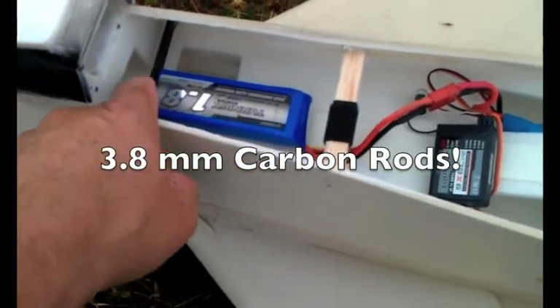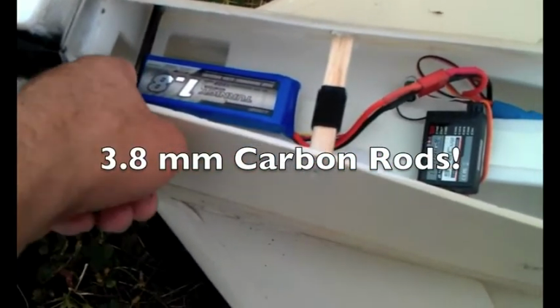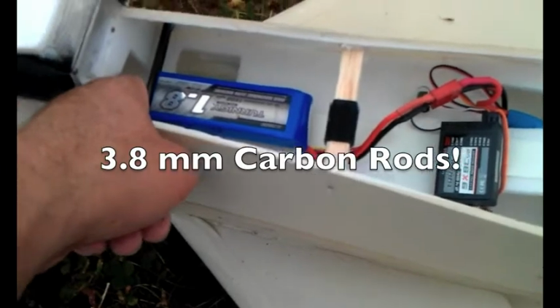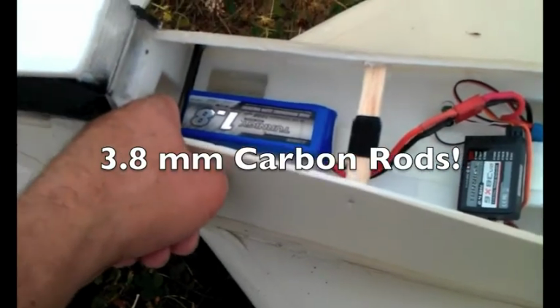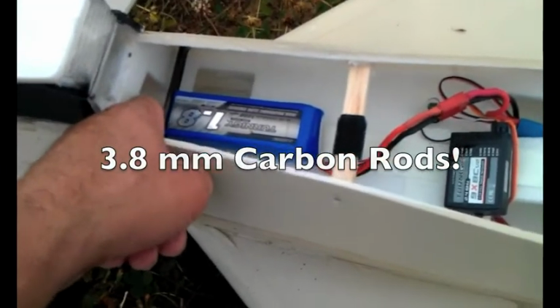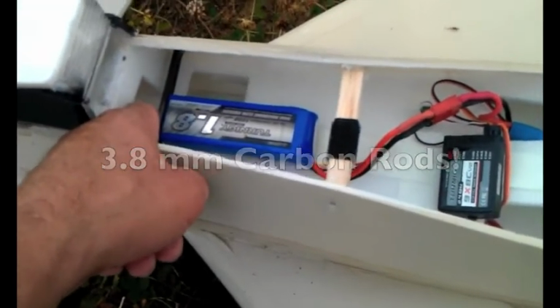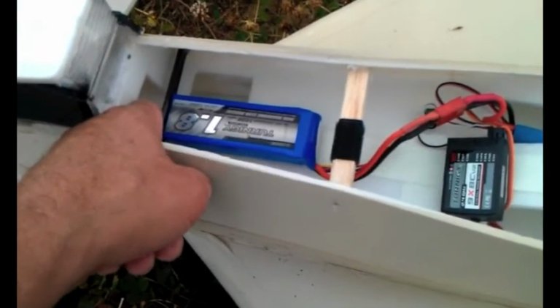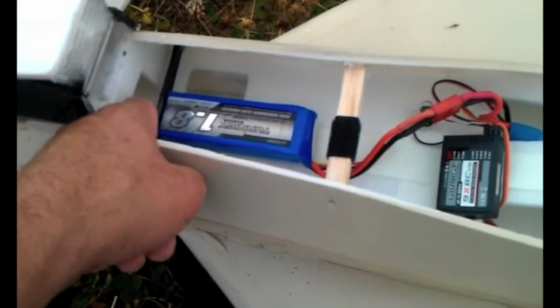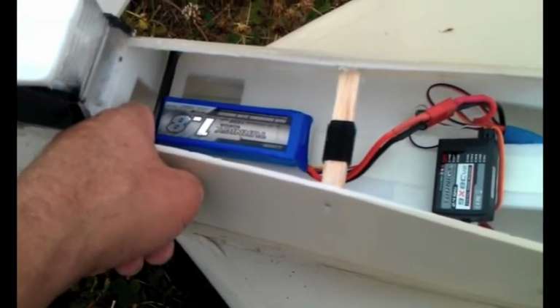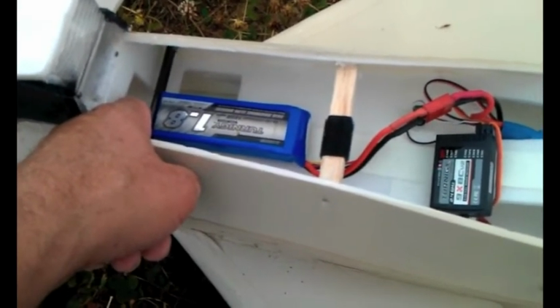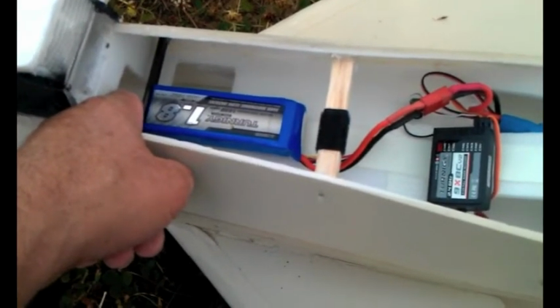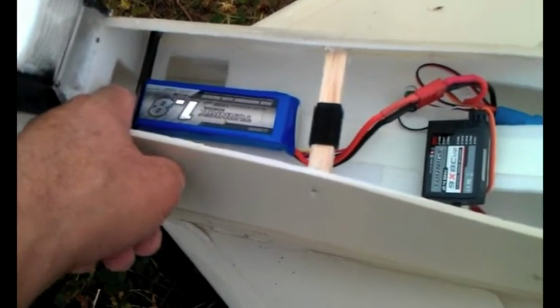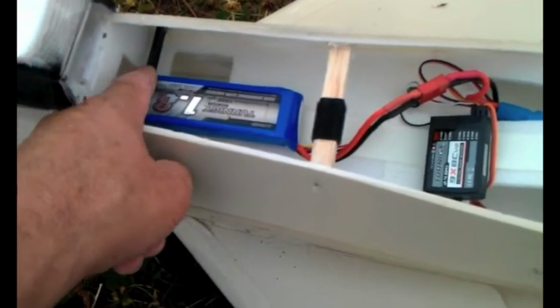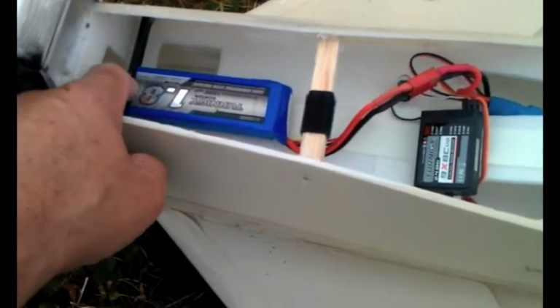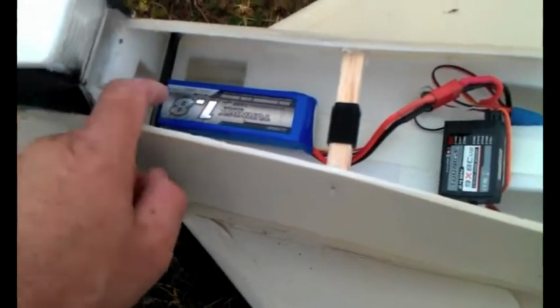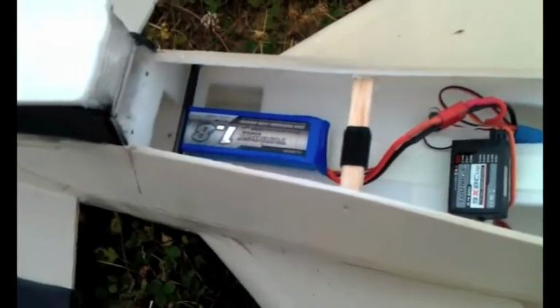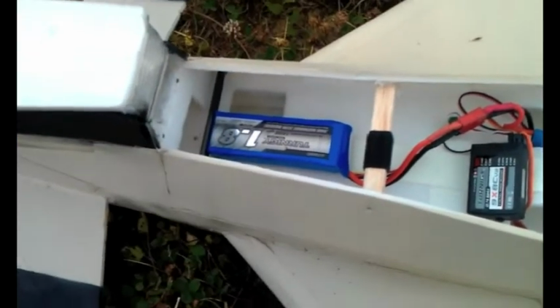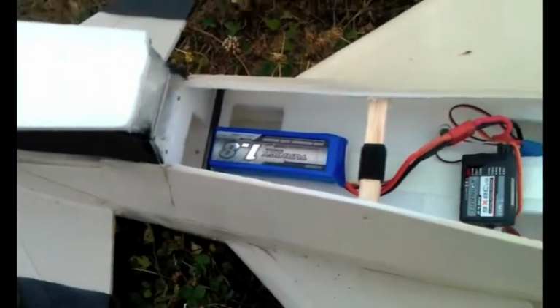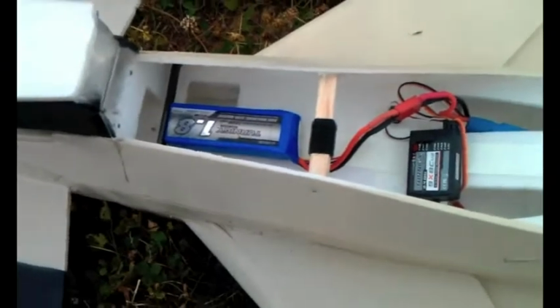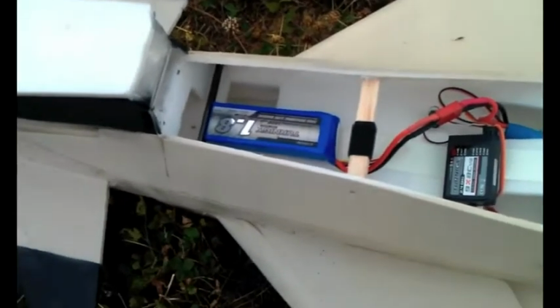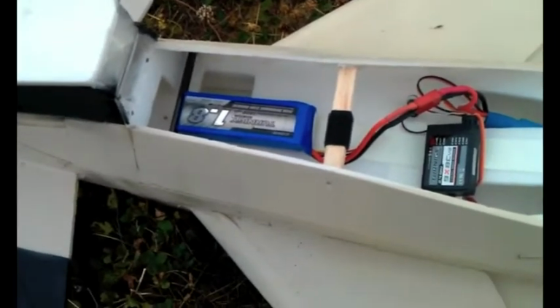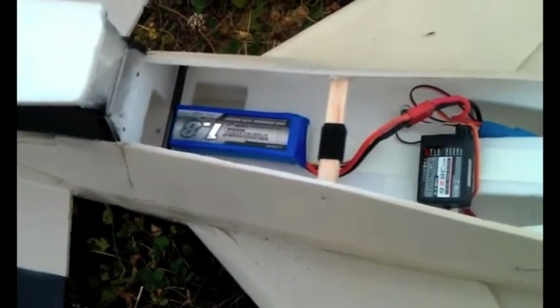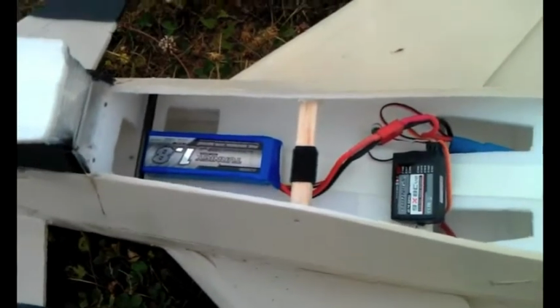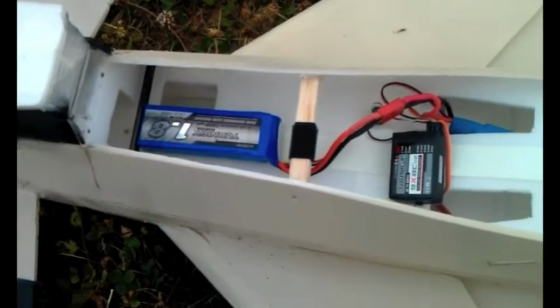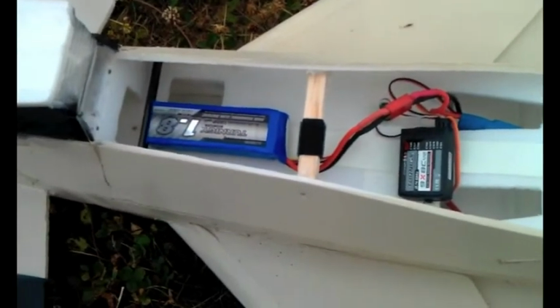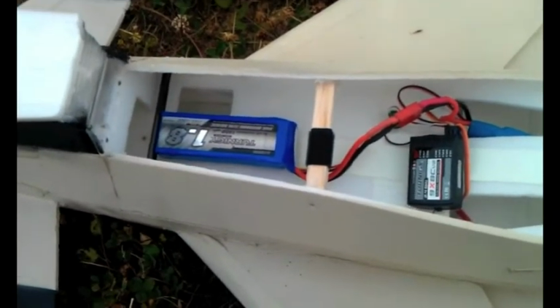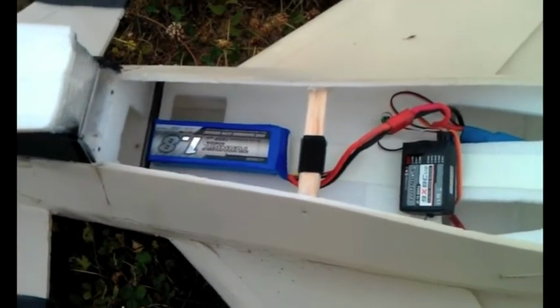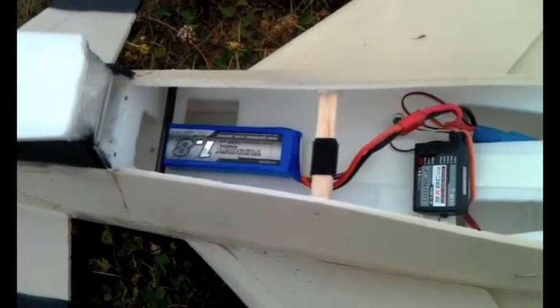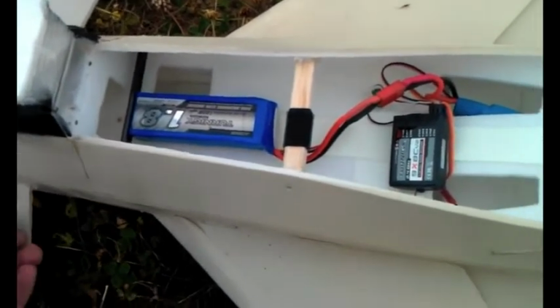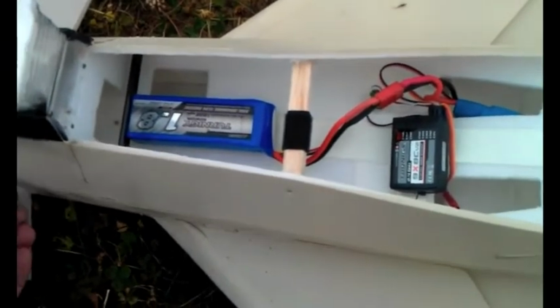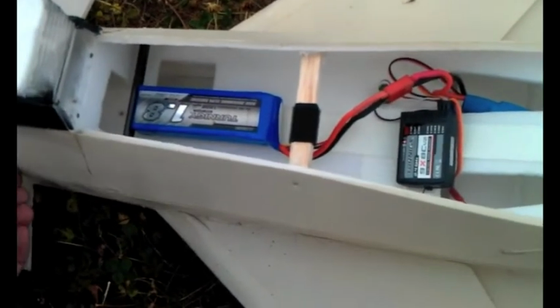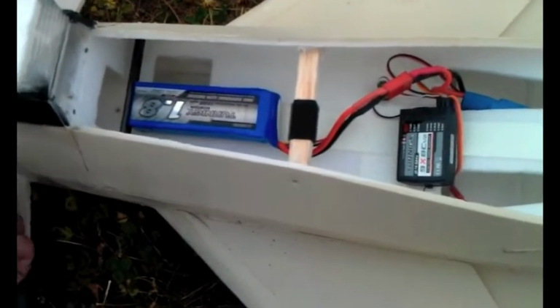They should hold onto that battery and keep it from going through the nose. The battery on this plane has to be full forward in order to get the flight level without too much trim.